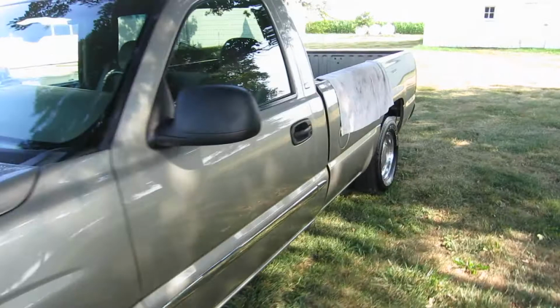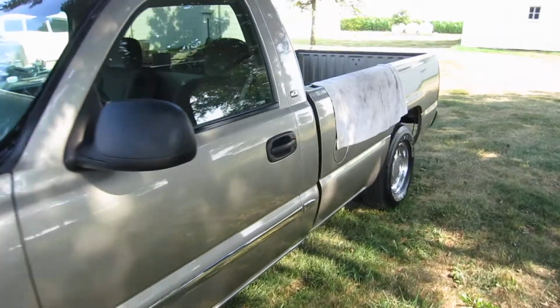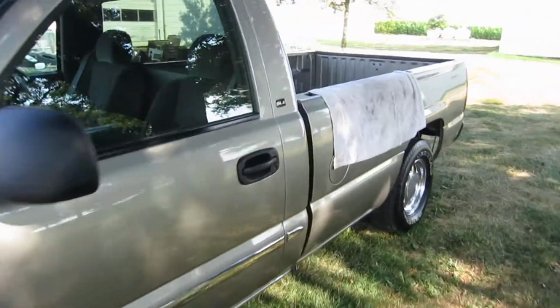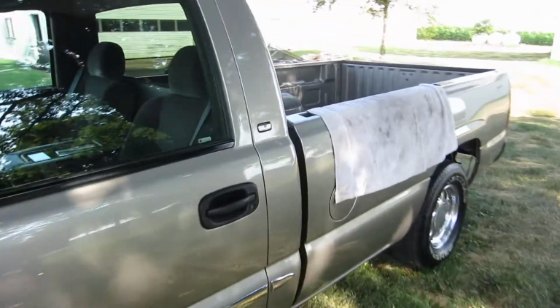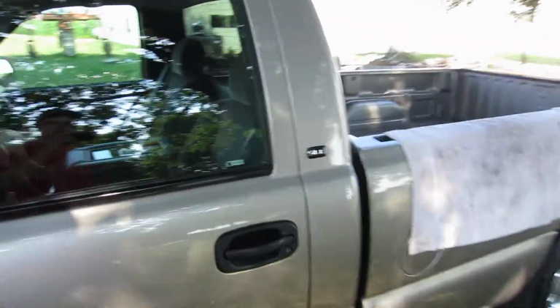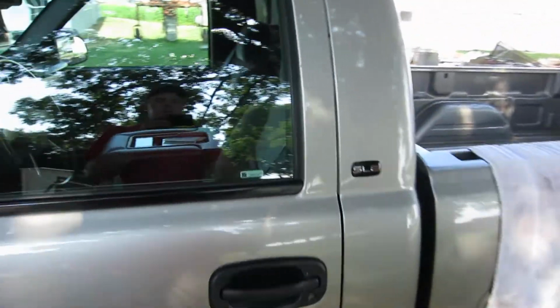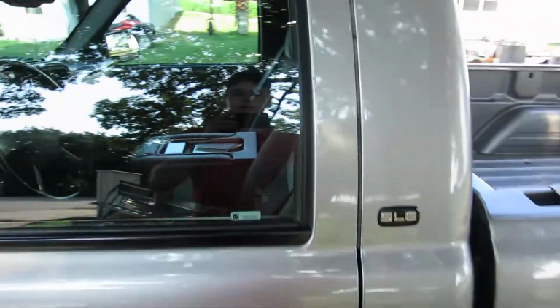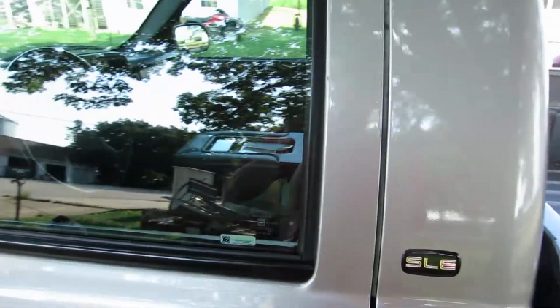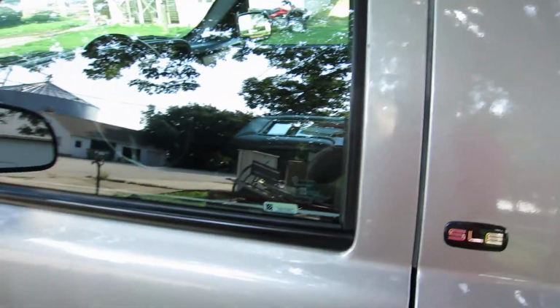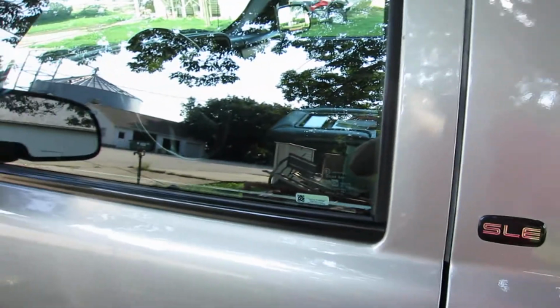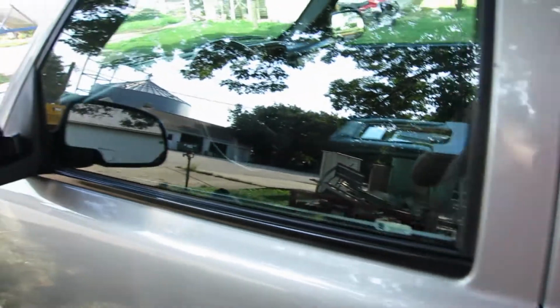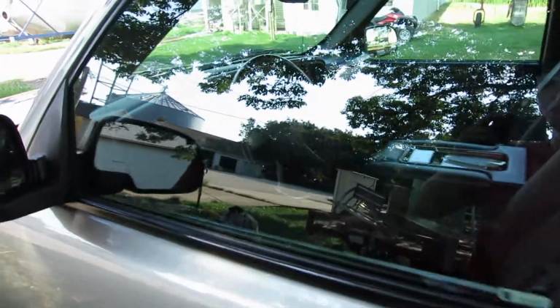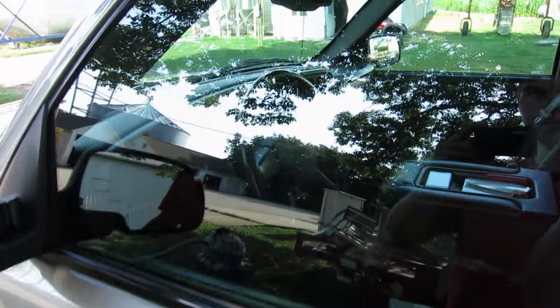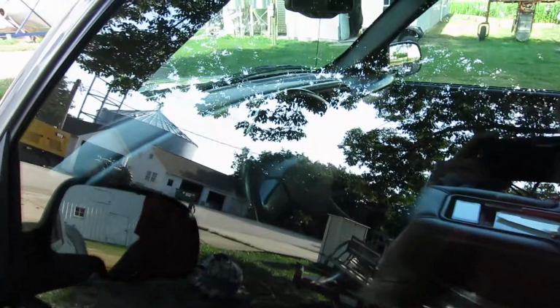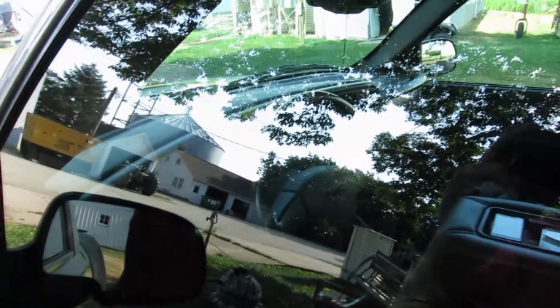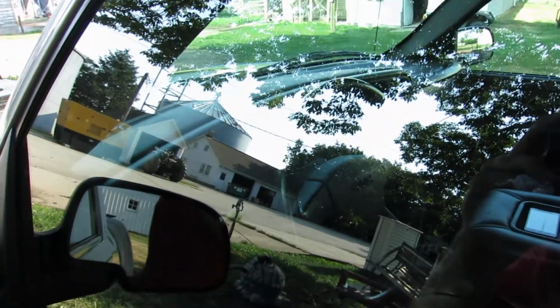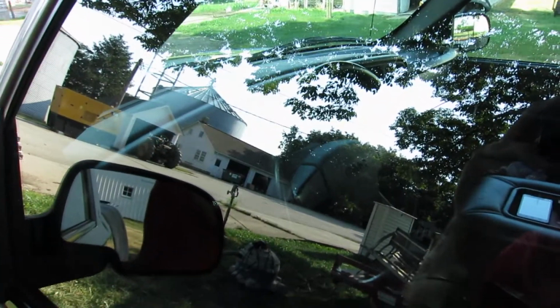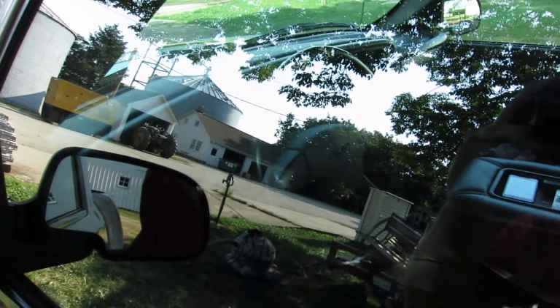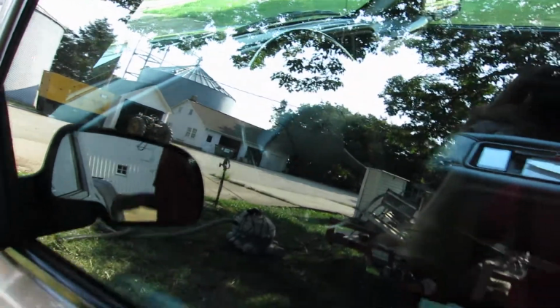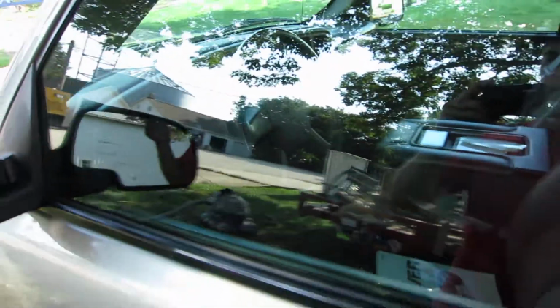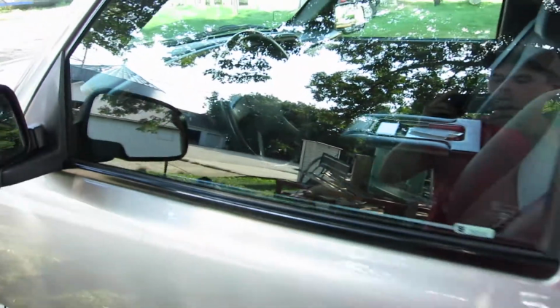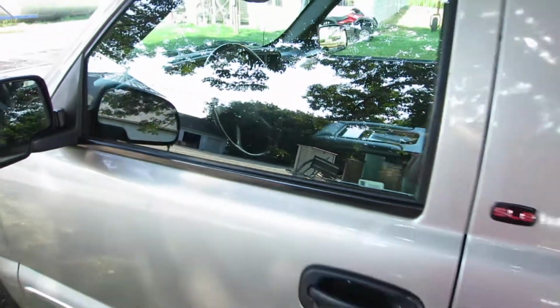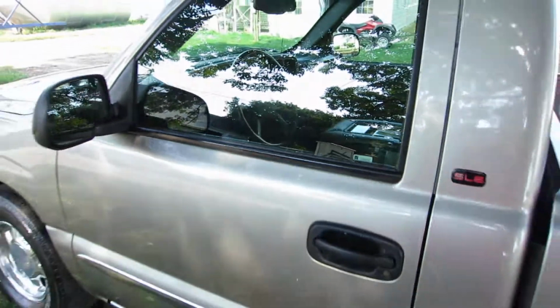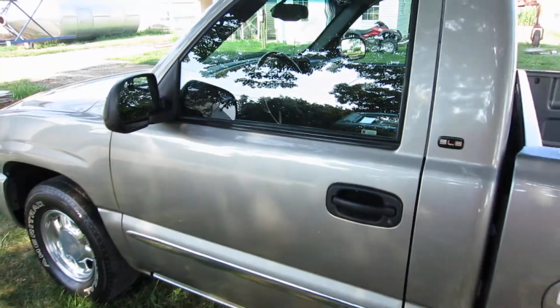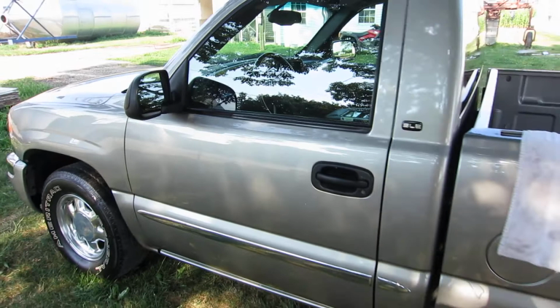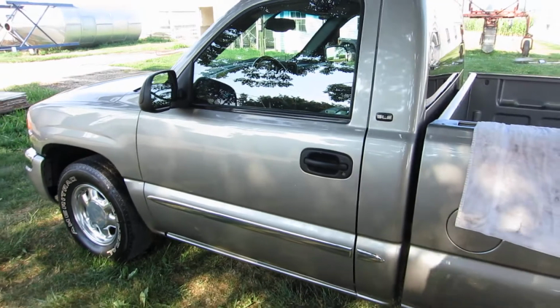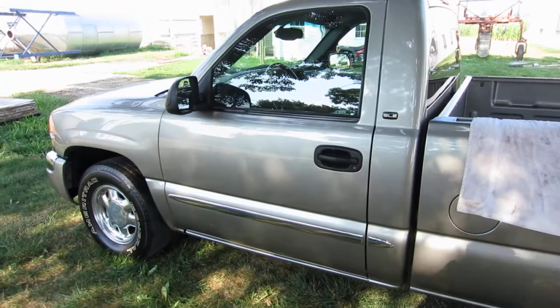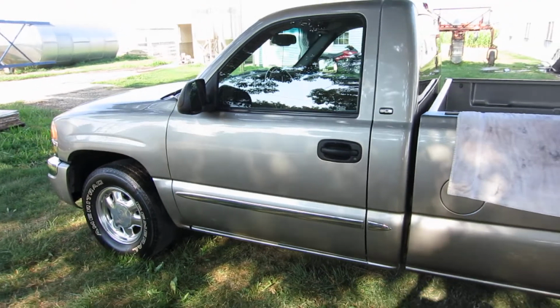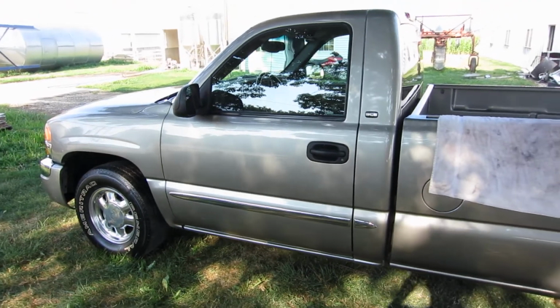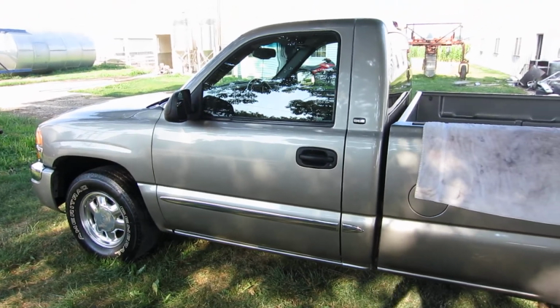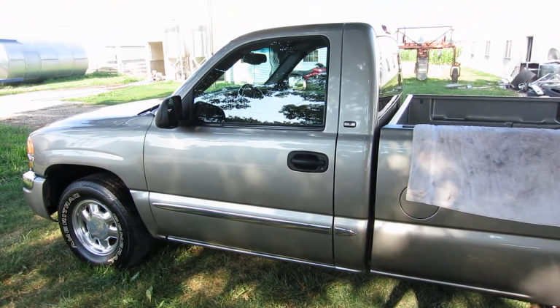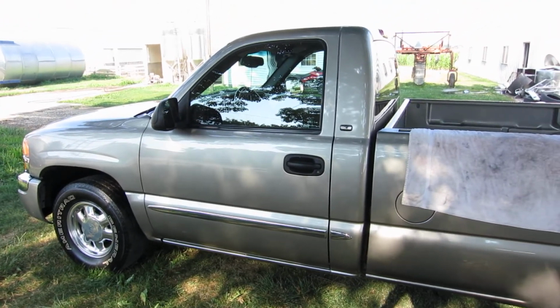I think I just locked the keys in there. Now I gotta get it open somehow.